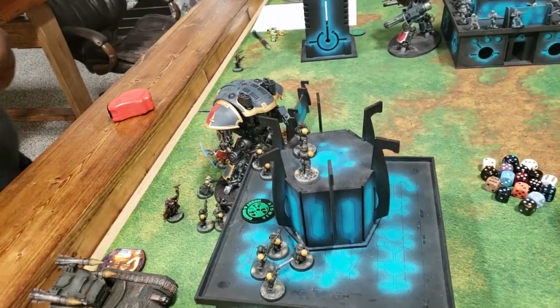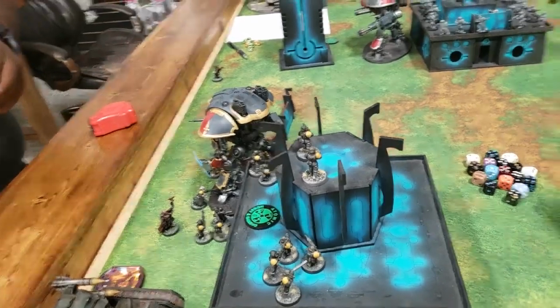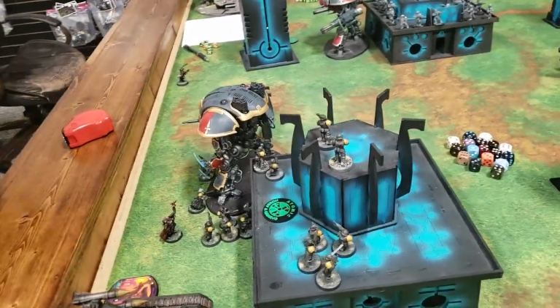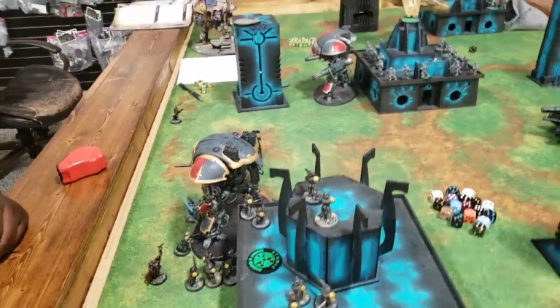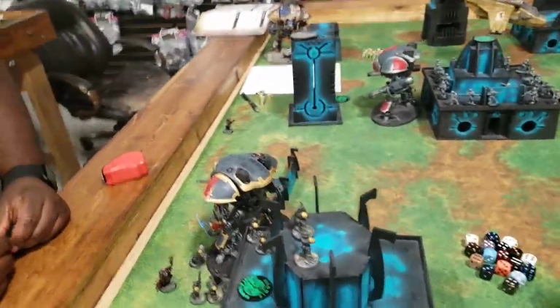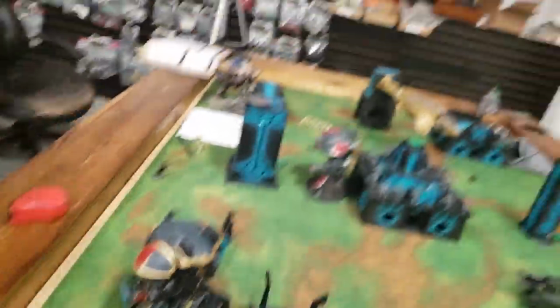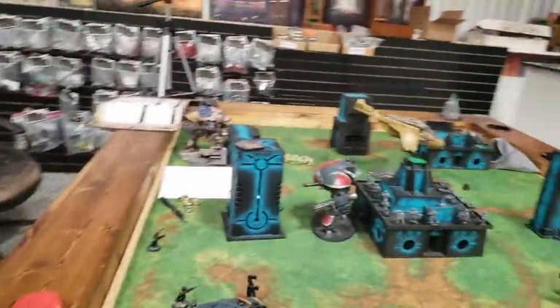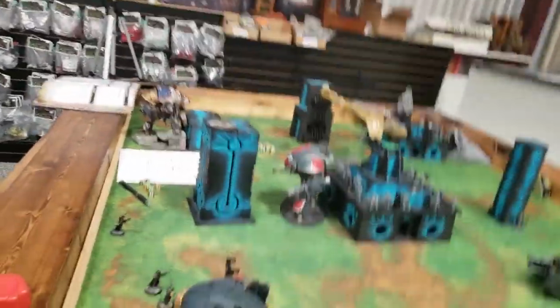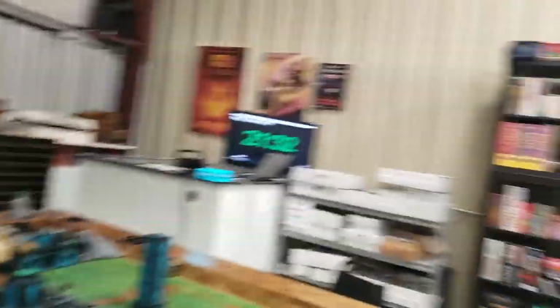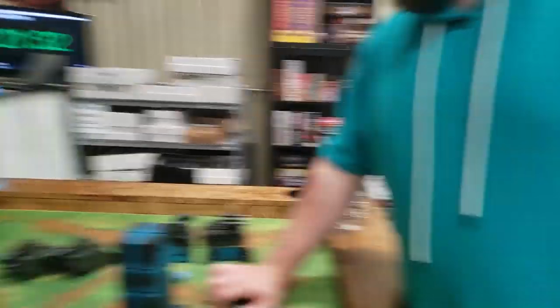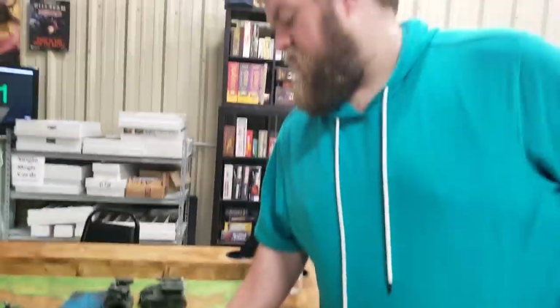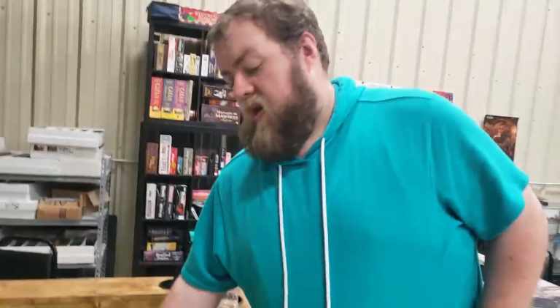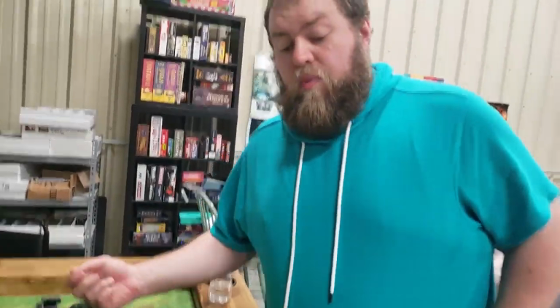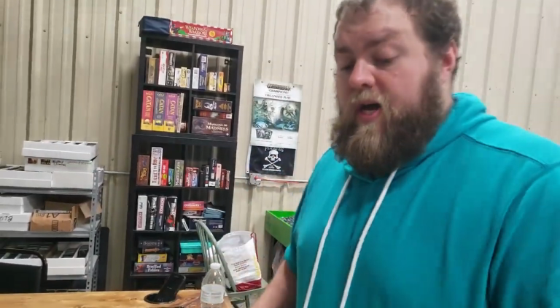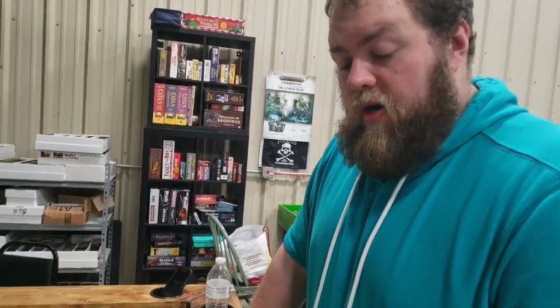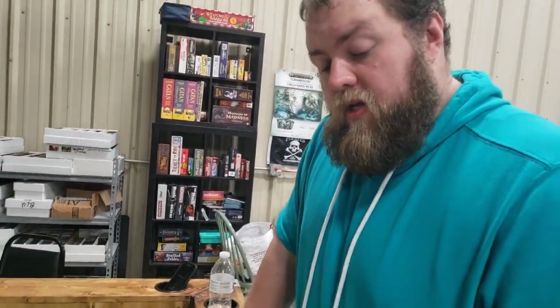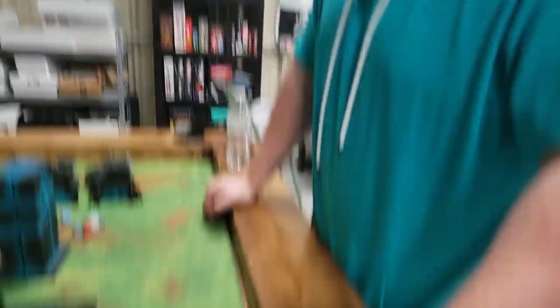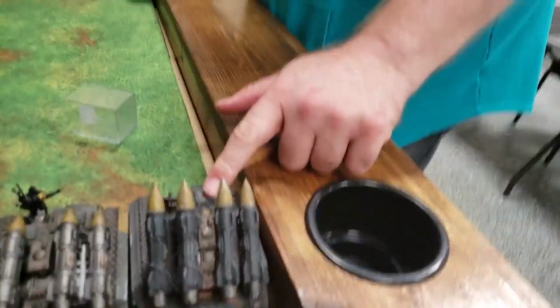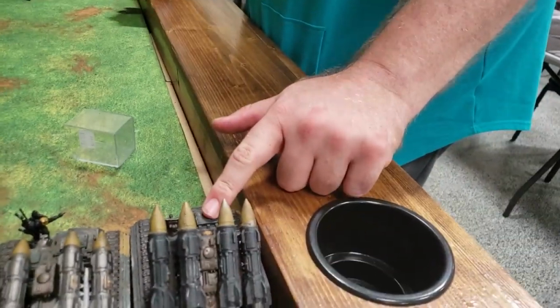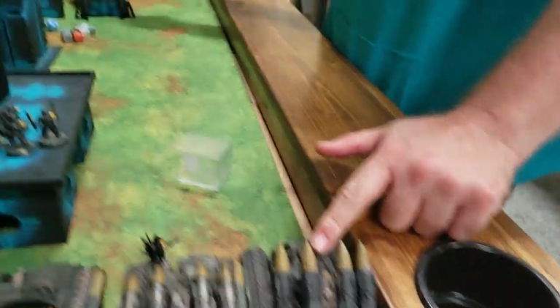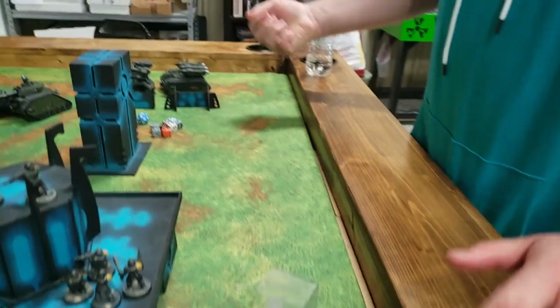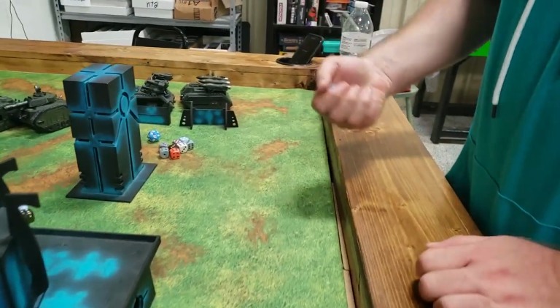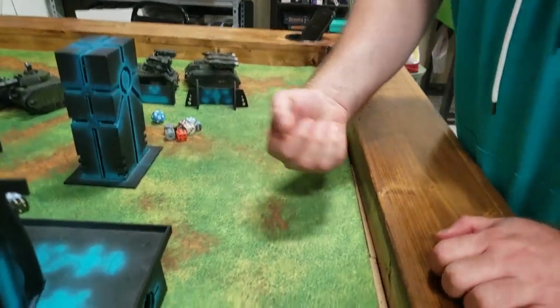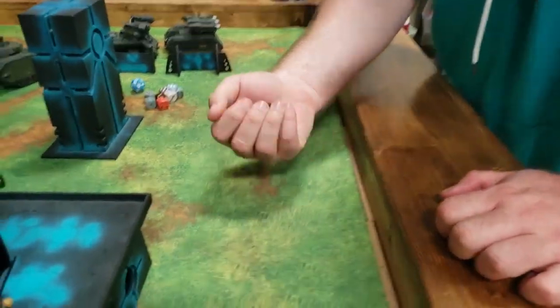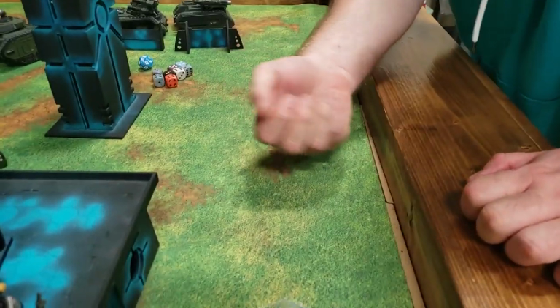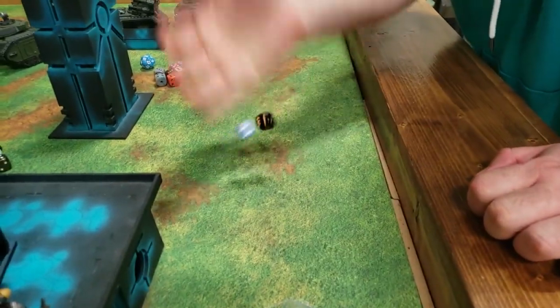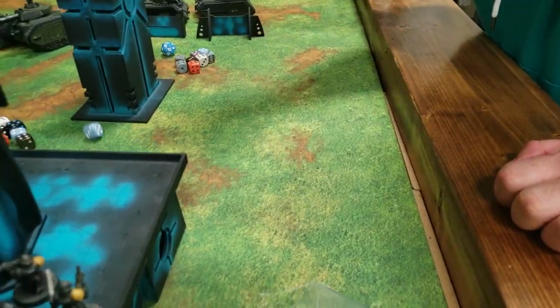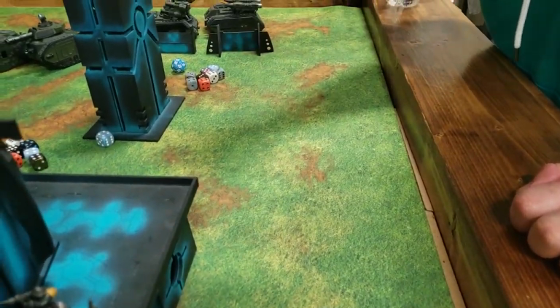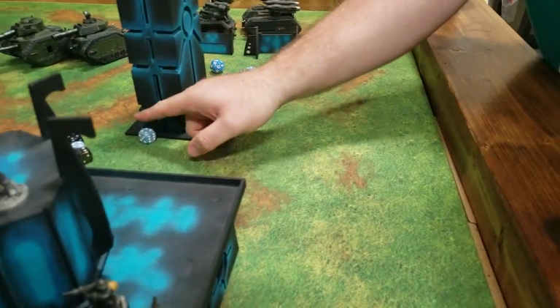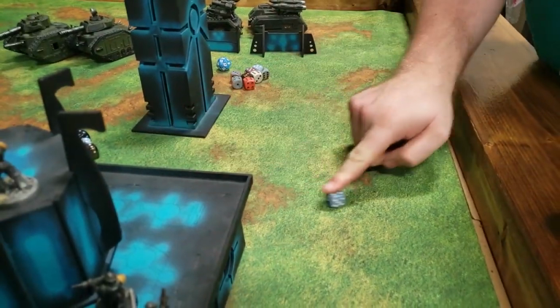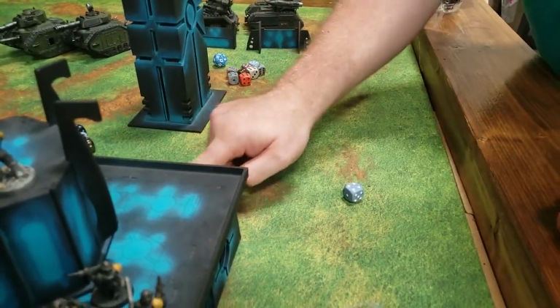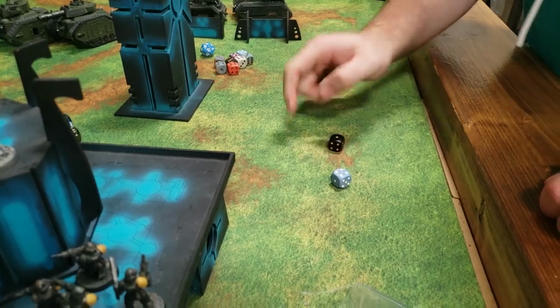Foster targets the Avenger Gatling Cannon into the Vulture, heavy stubbers and heavy flamer into Strachan. The battle cannon scores three wounds, two going through. The Avenger fires into the Vulture — seven hits, wounding on fives, only one wound getting through. That takes us to the fight phase.